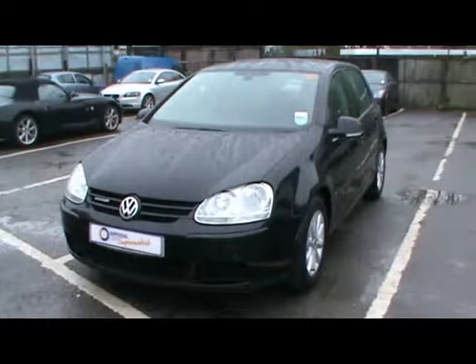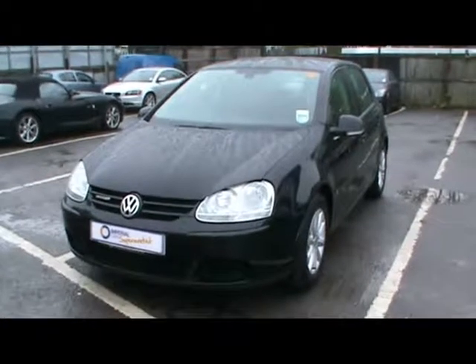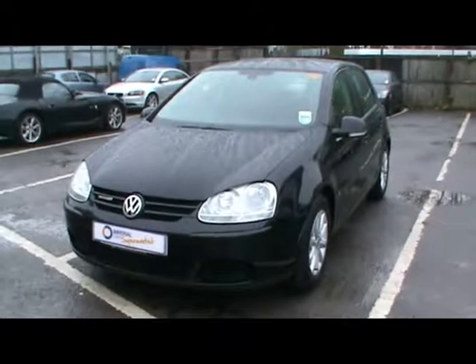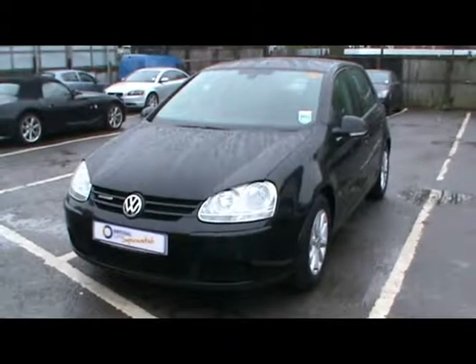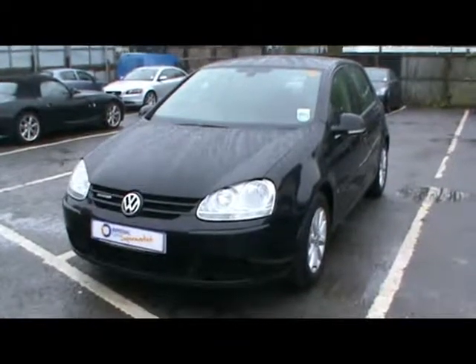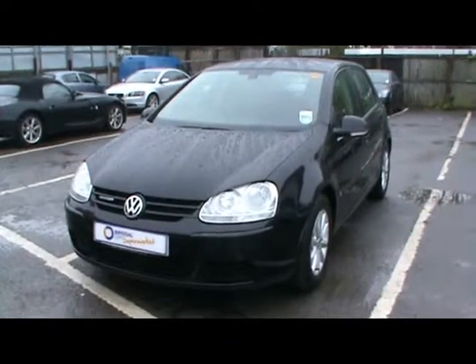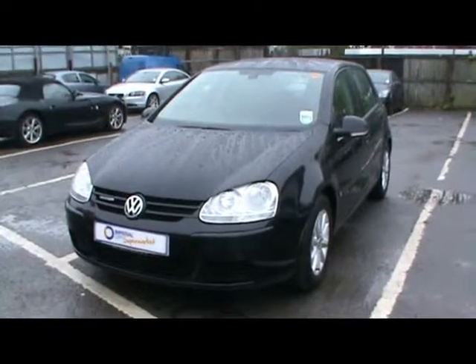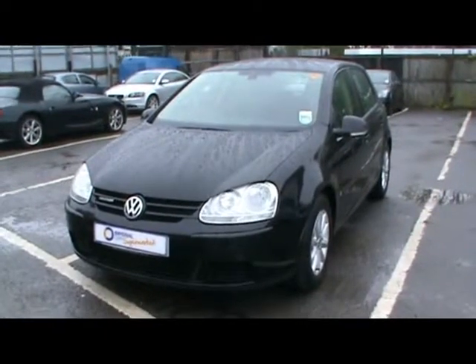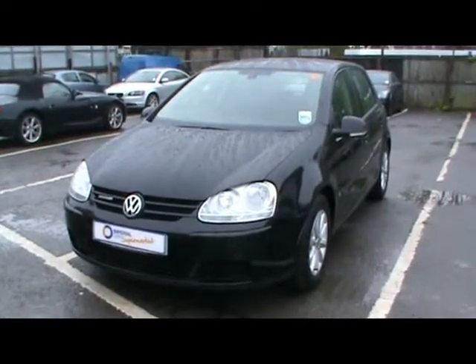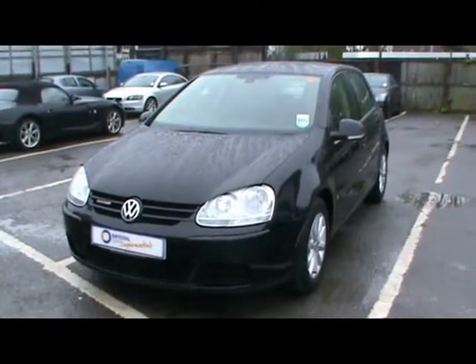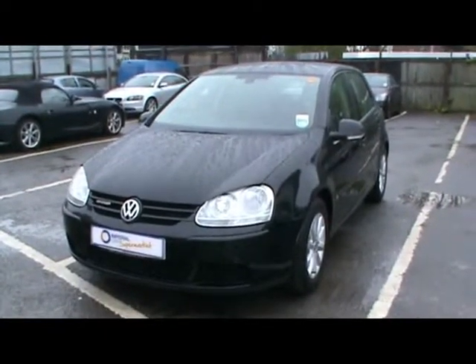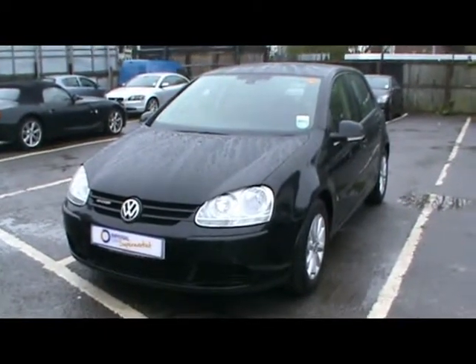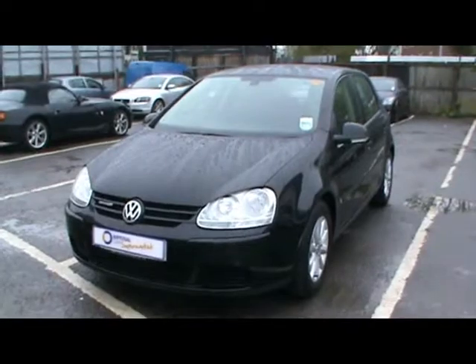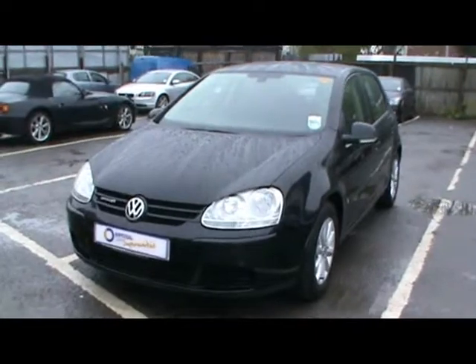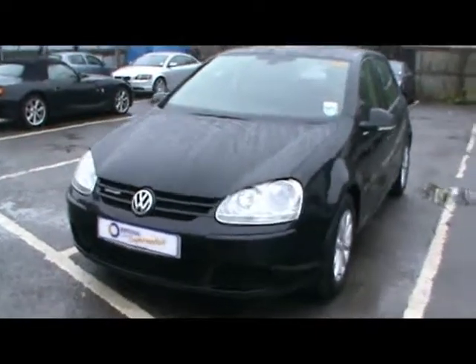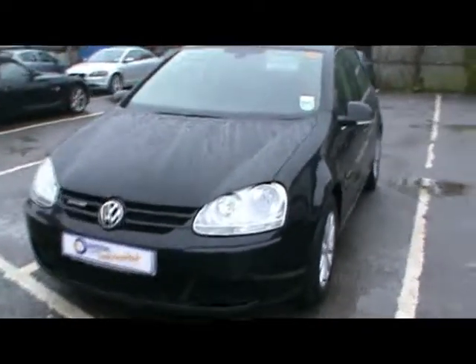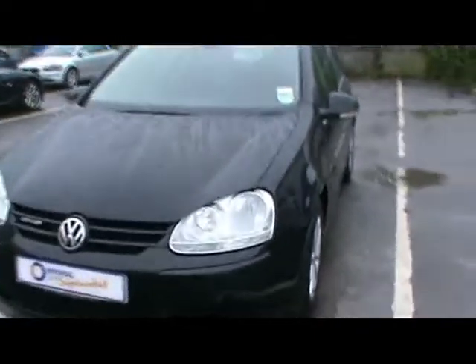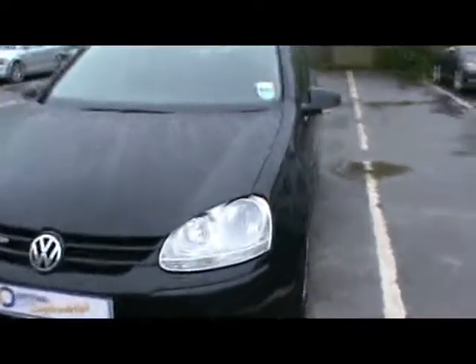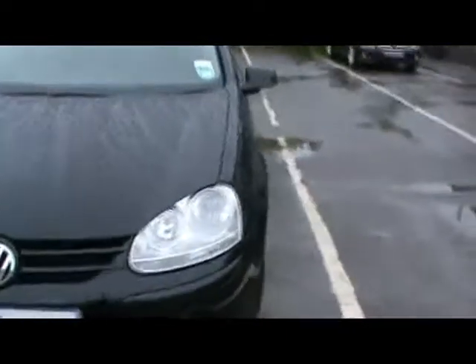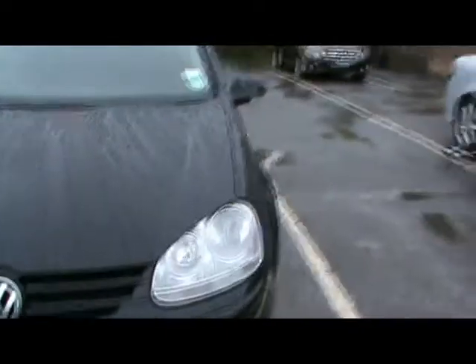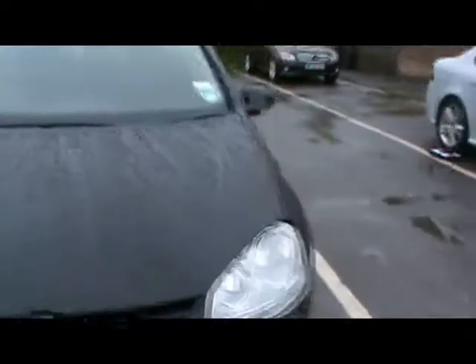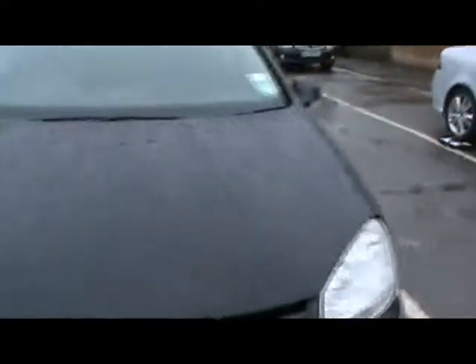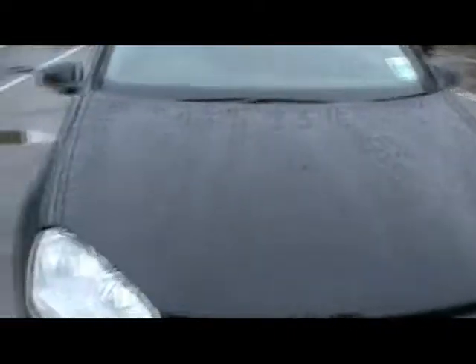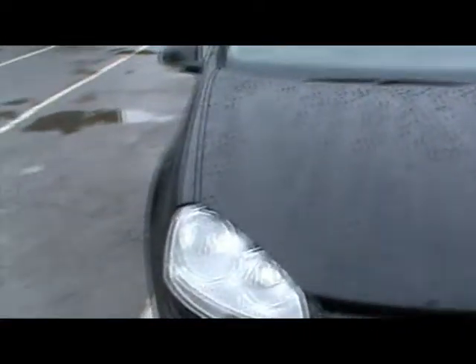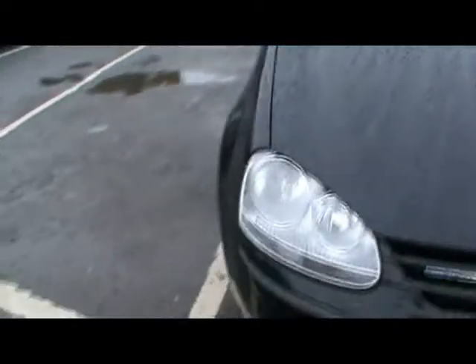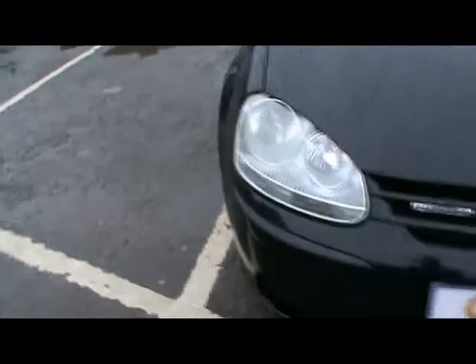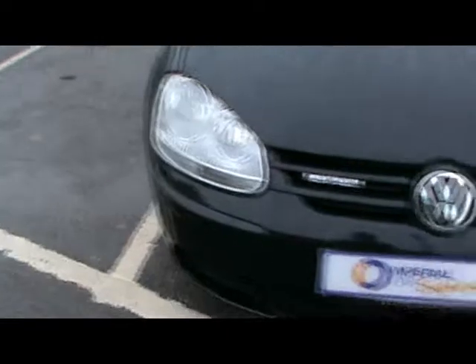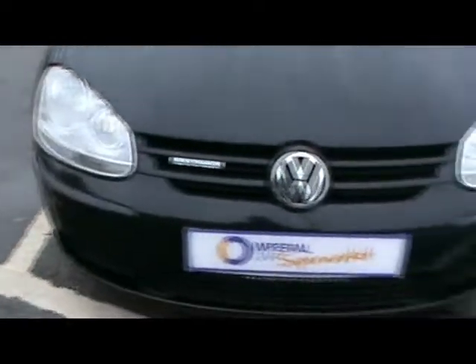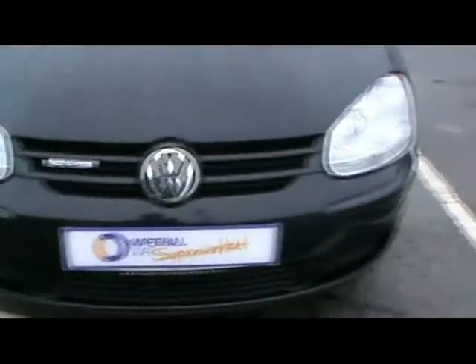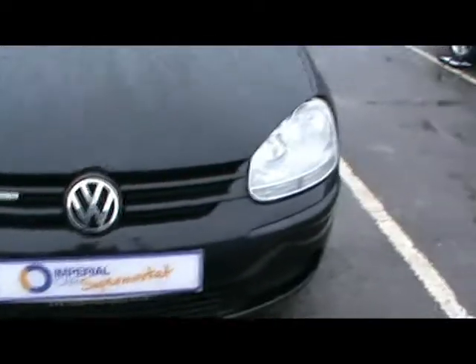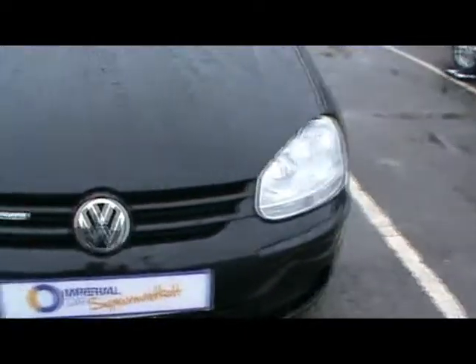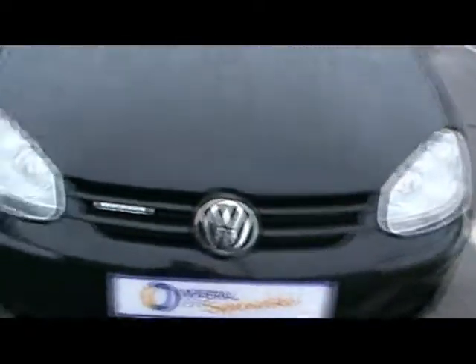Welcome to Imperial Cars. Today we have a Volkswagen Golf TDI Blue Motion on the 58 plate to show you. Finished in black, we're going to take you around the car so you can get a better idea of the condition and the certain features of the vehicle.